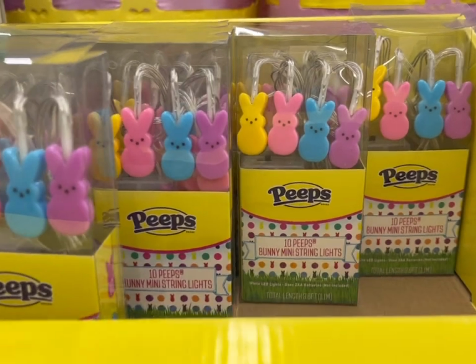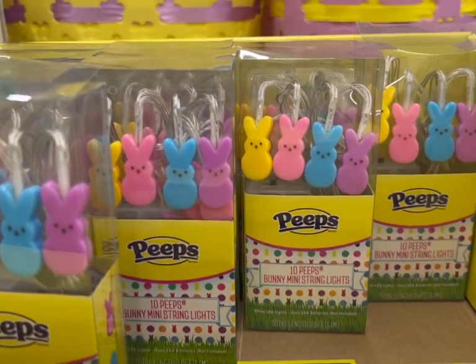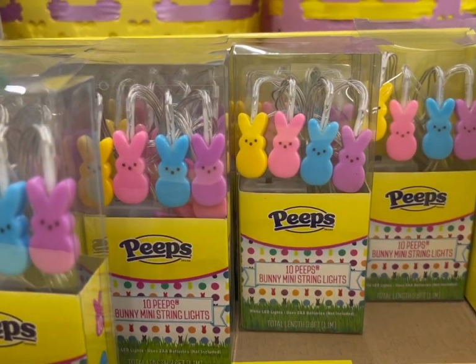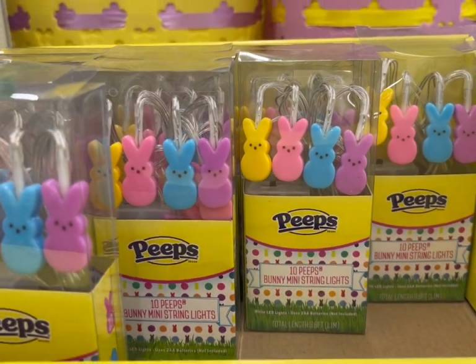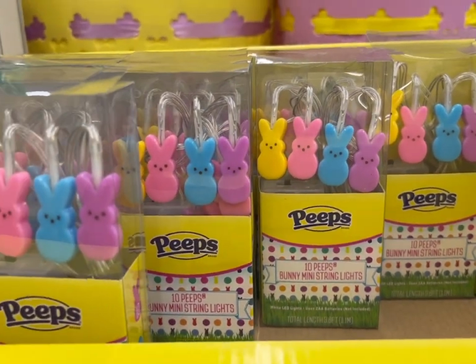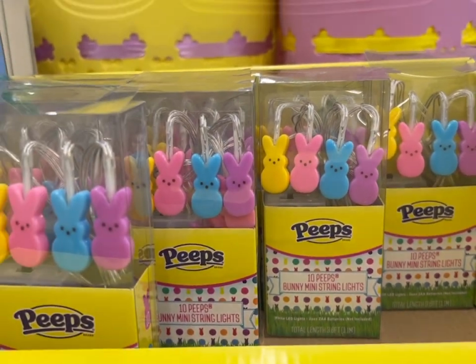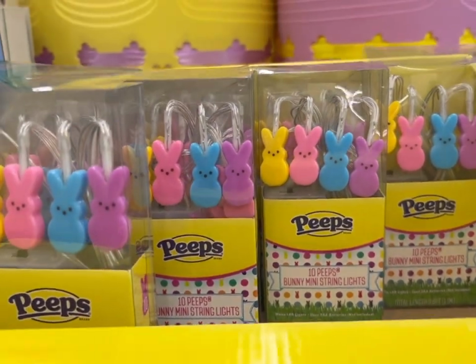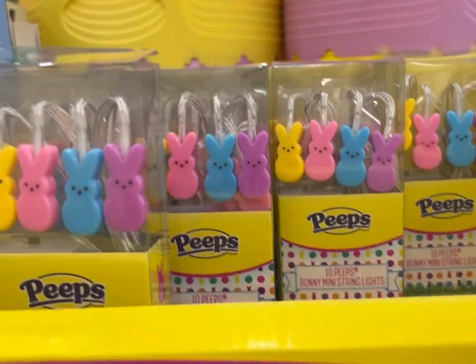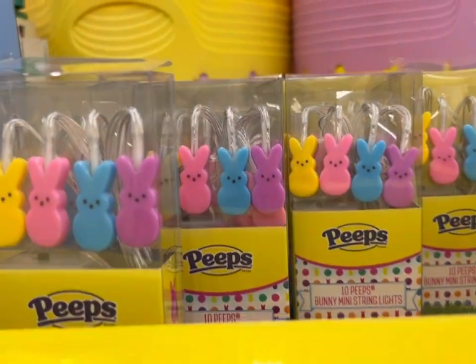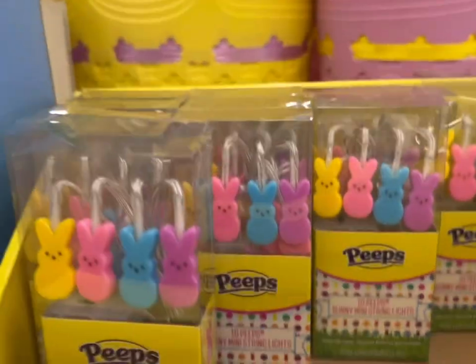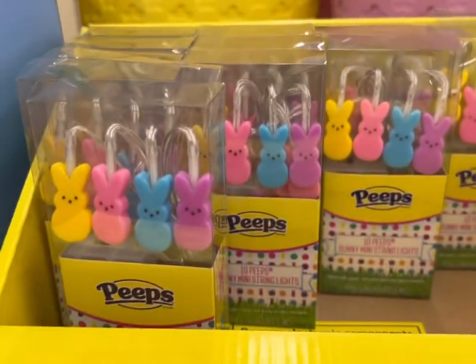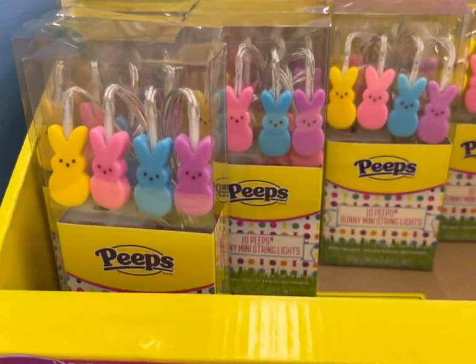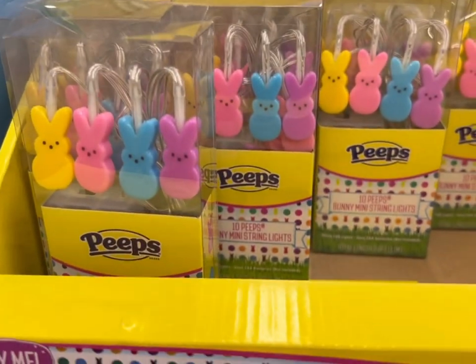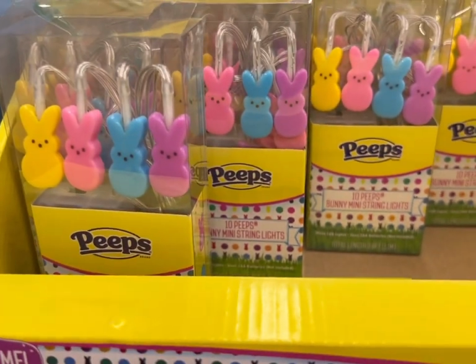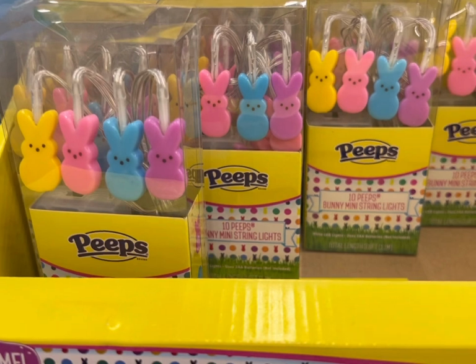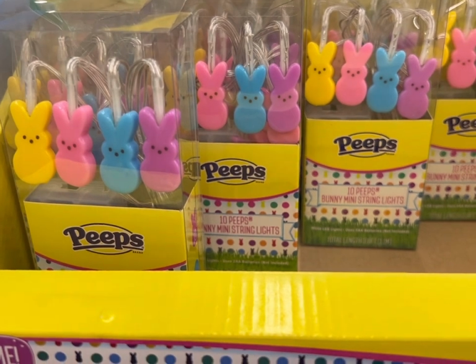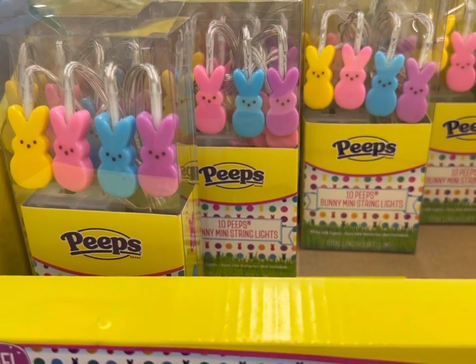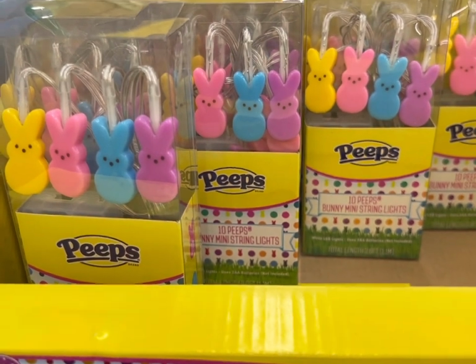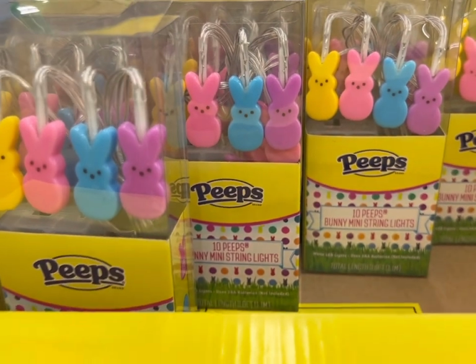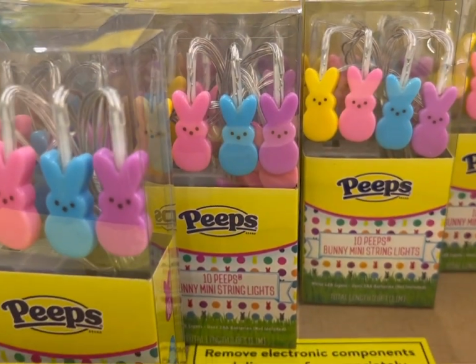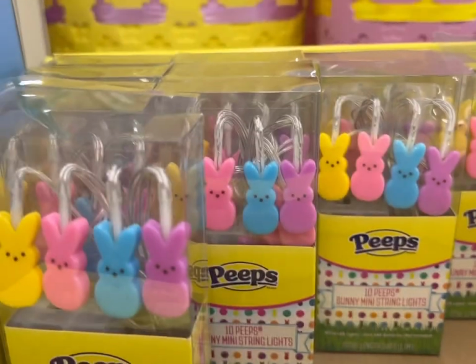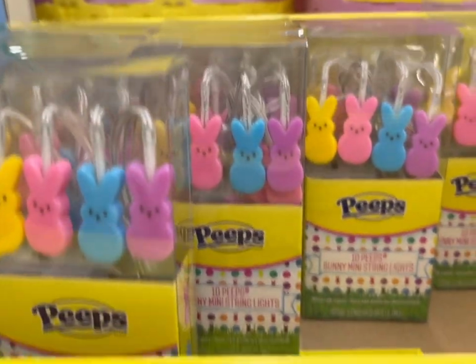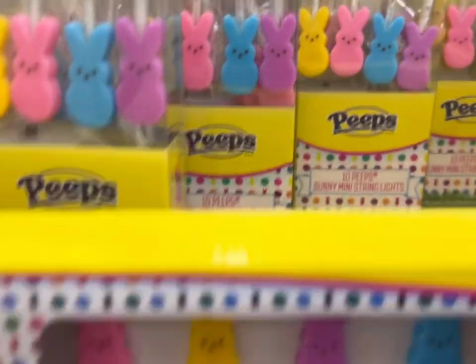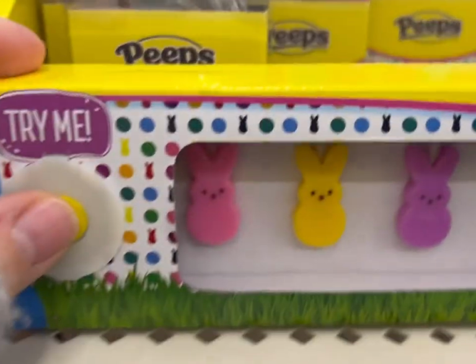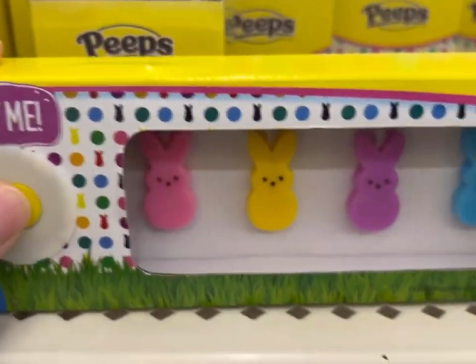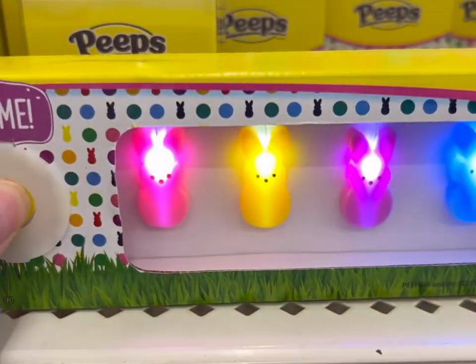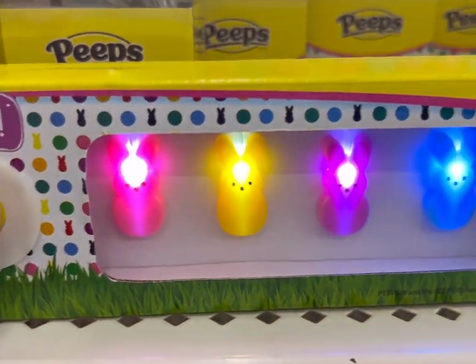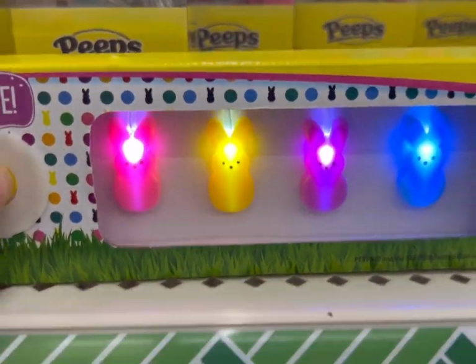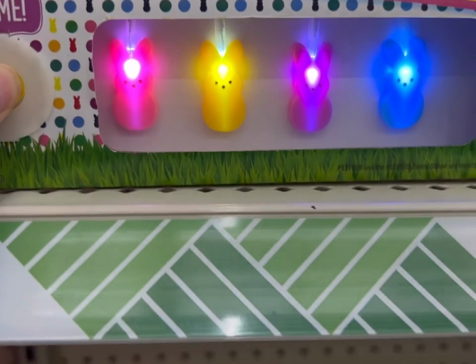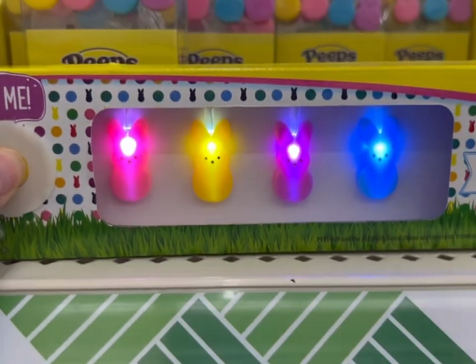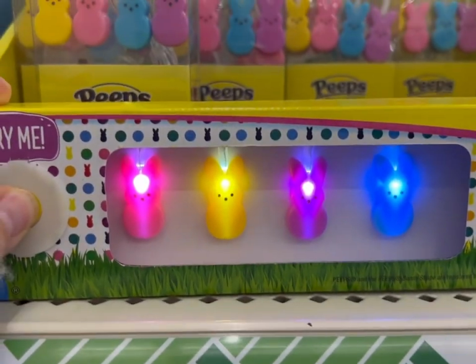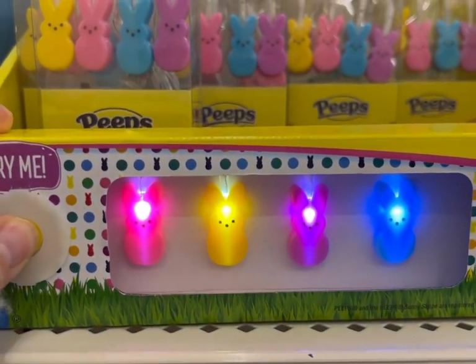This is a new find — these are little lights. They're 10 peeps in string lights, and it says Try Me. Oh look, that's really cute!